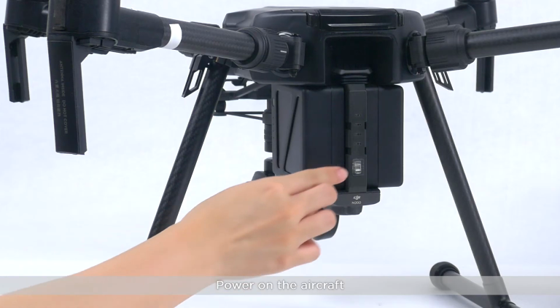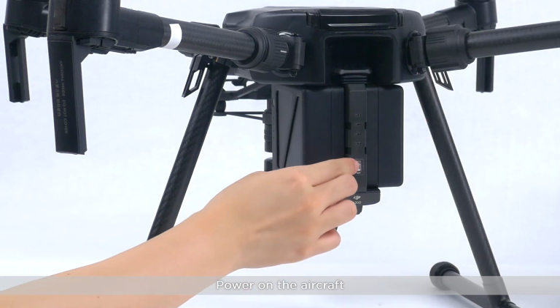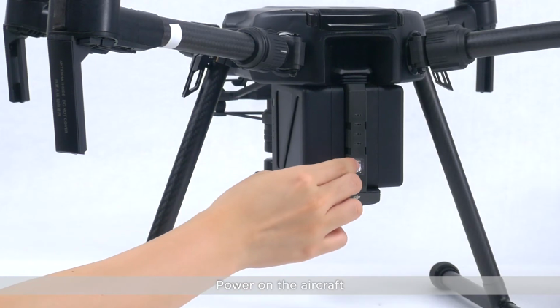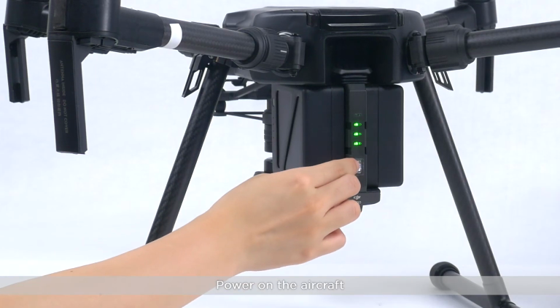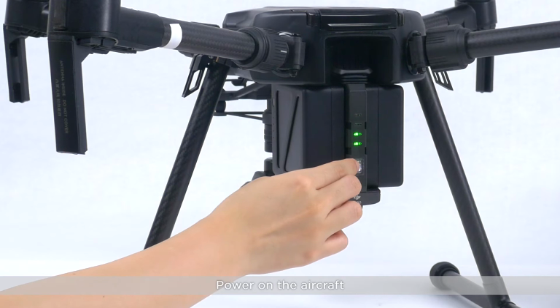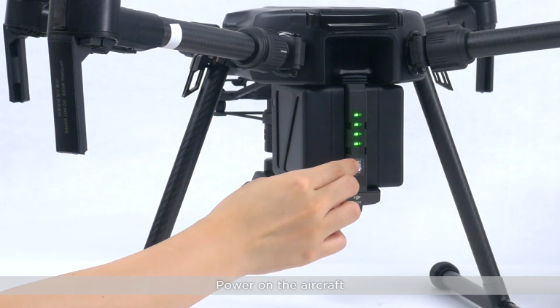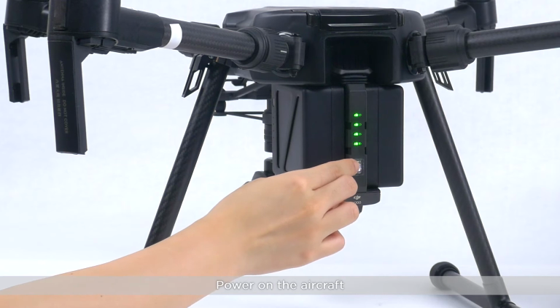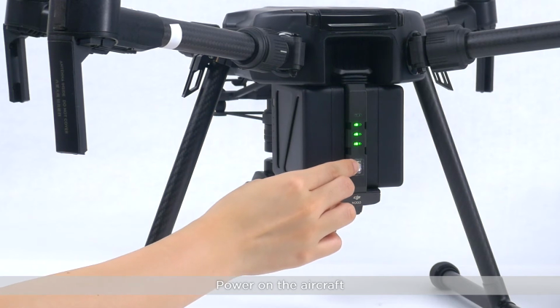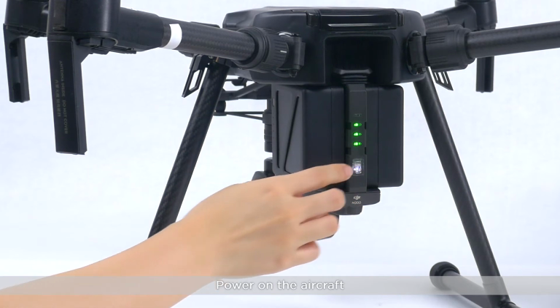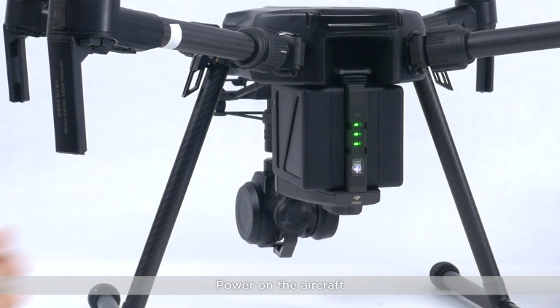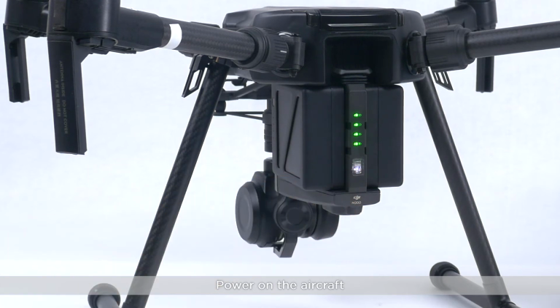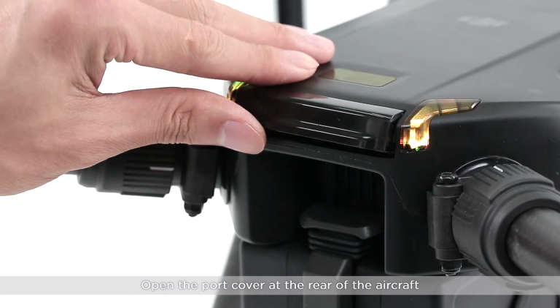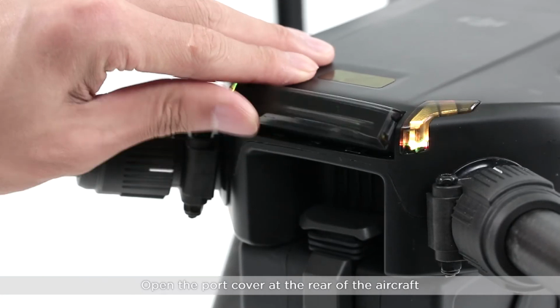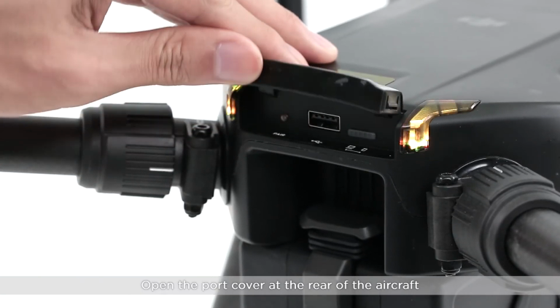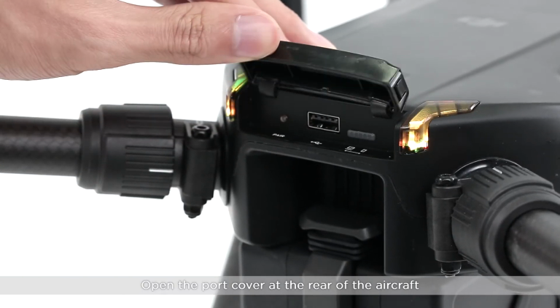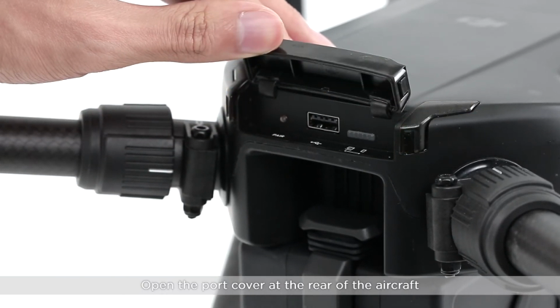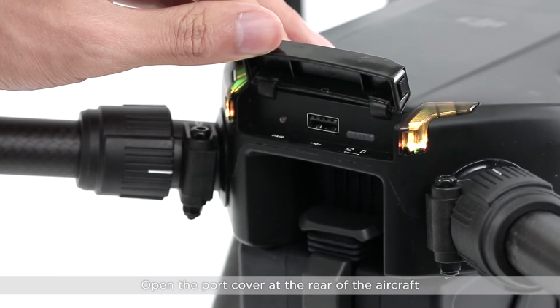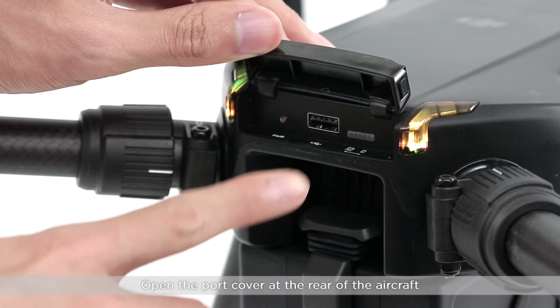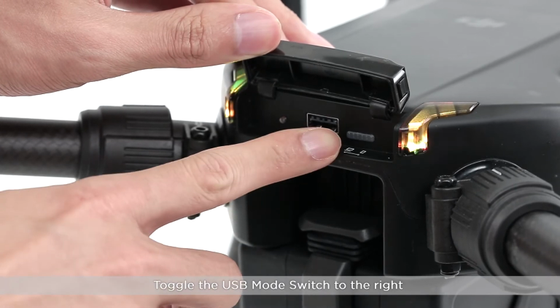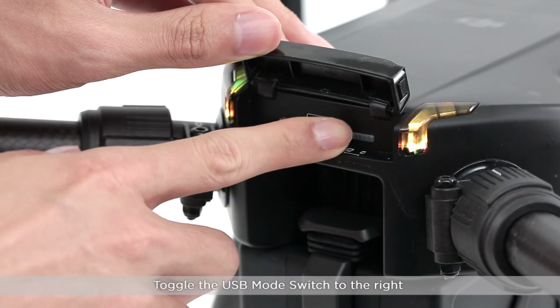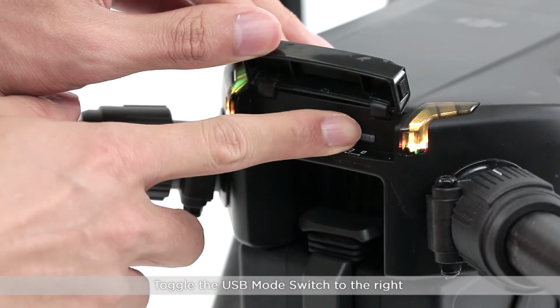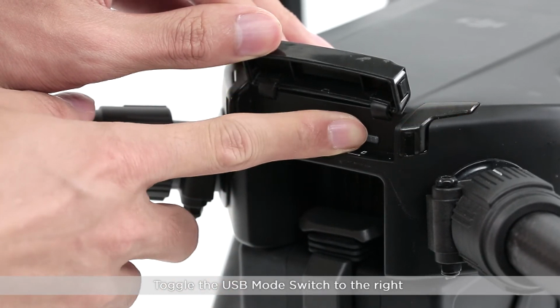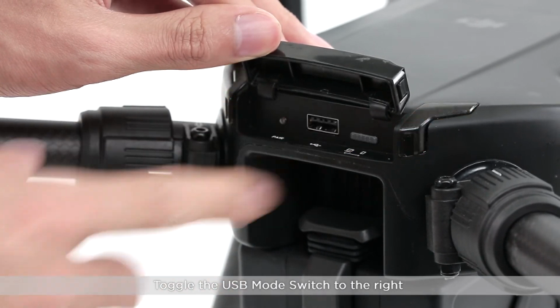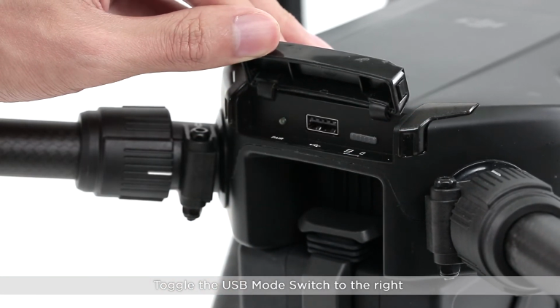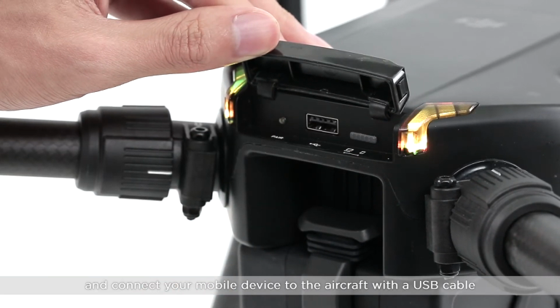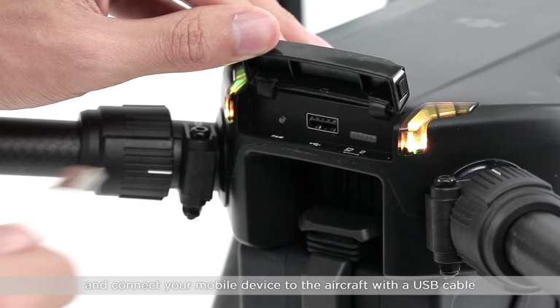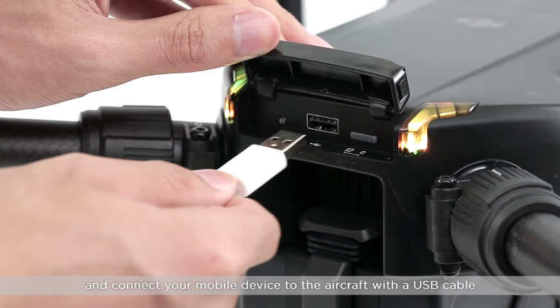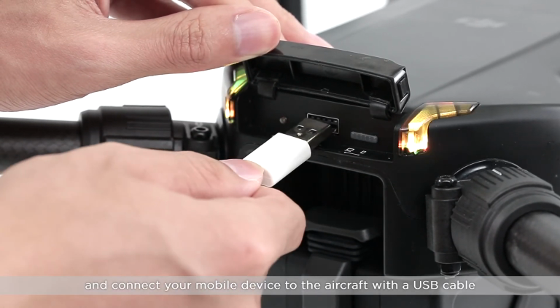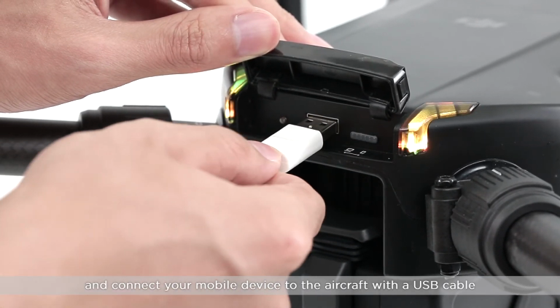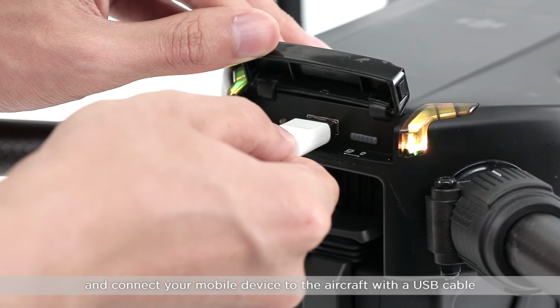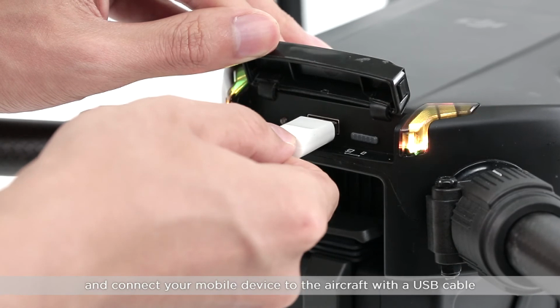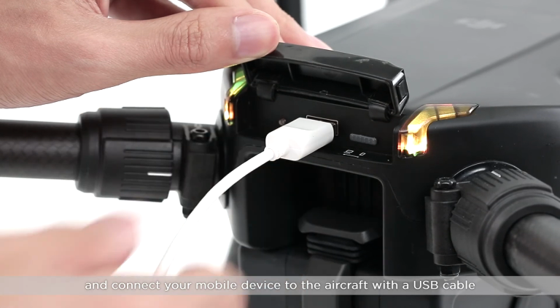Power on the aircraft. Open the port cover at the rear of the aircraft. Toggle the USB mode switch to the right and connect your mobile device to the aircraft with a USB cable.